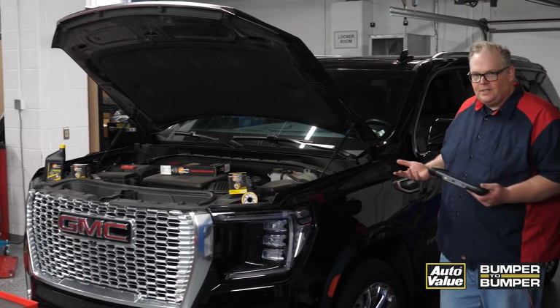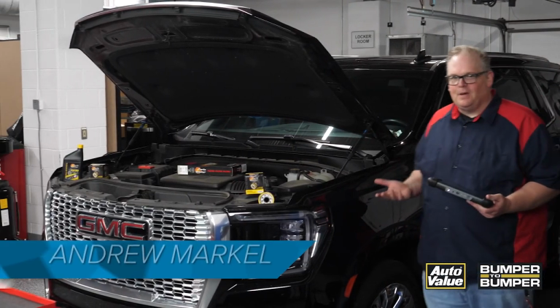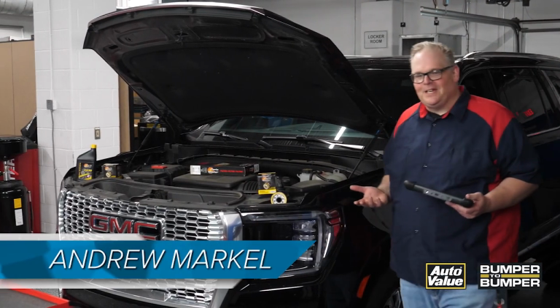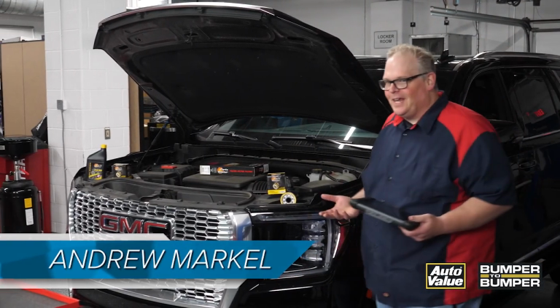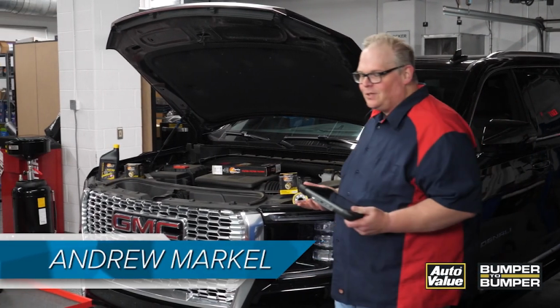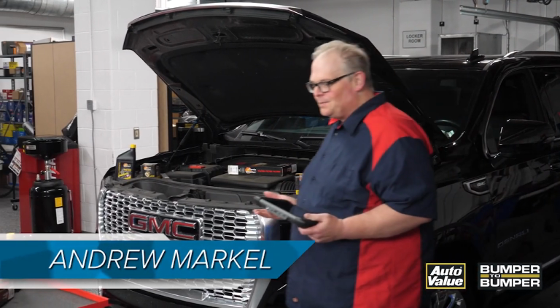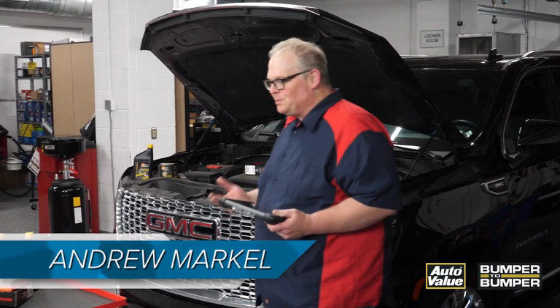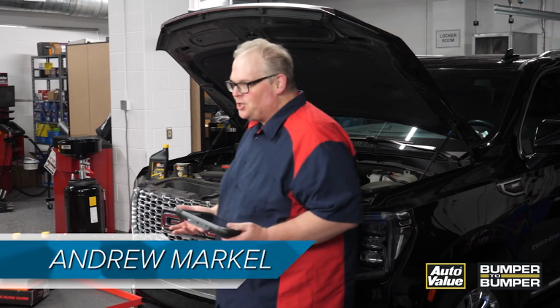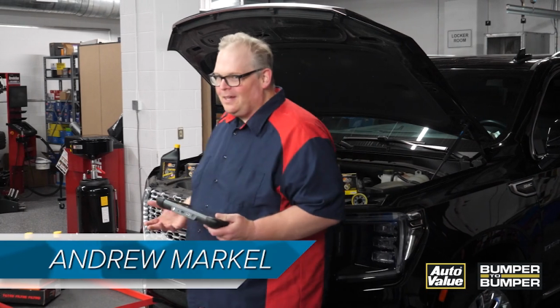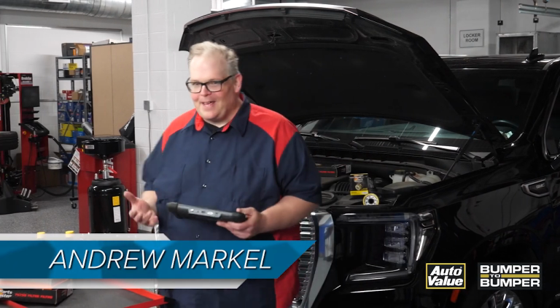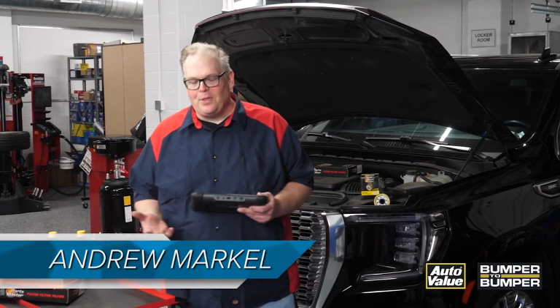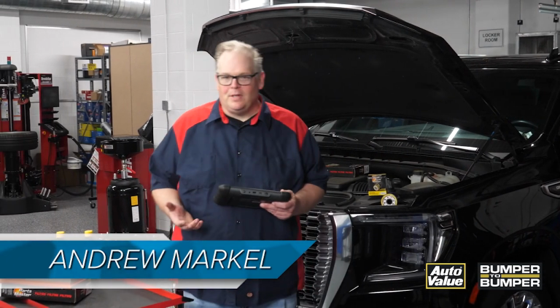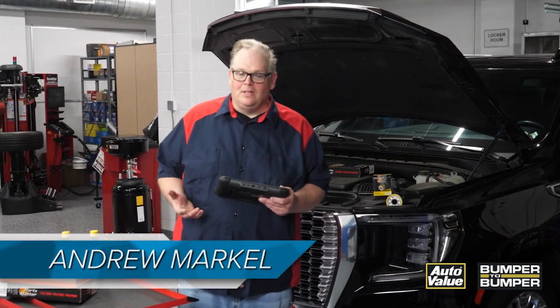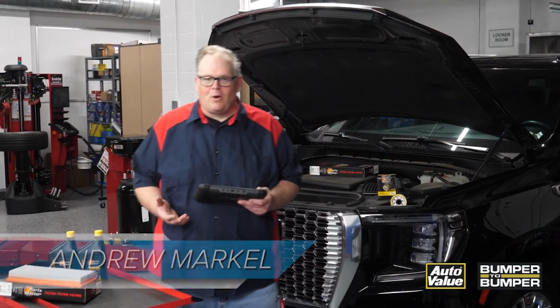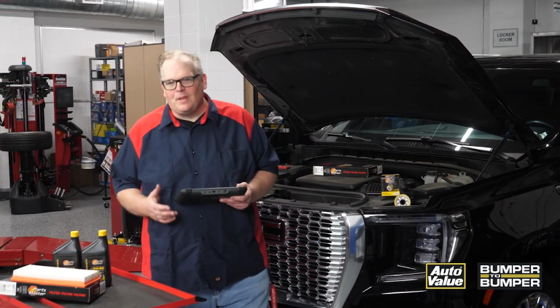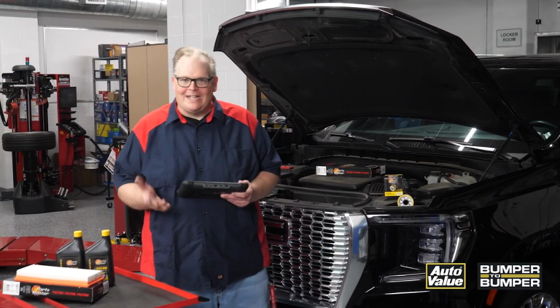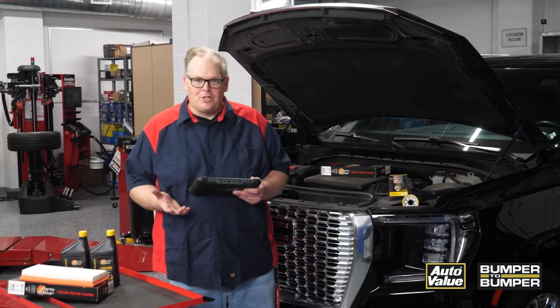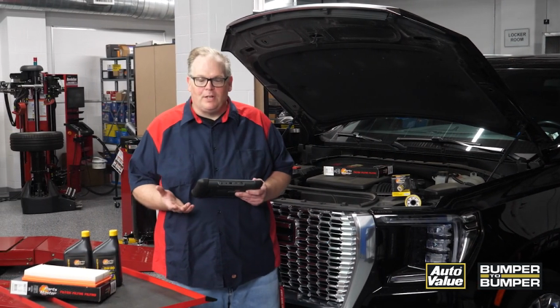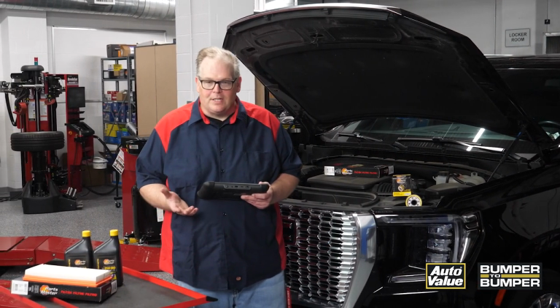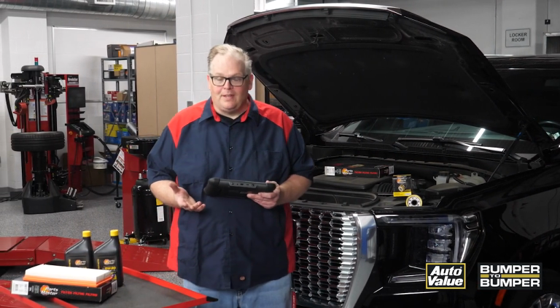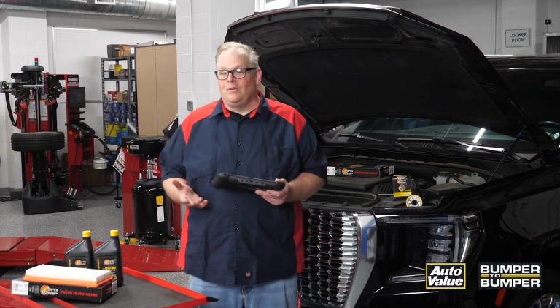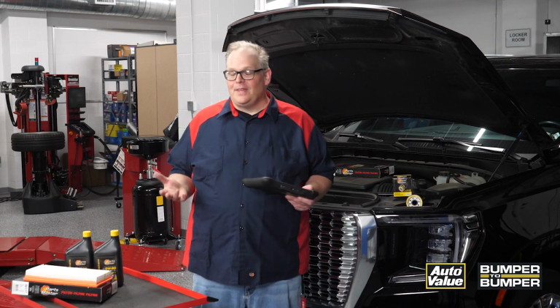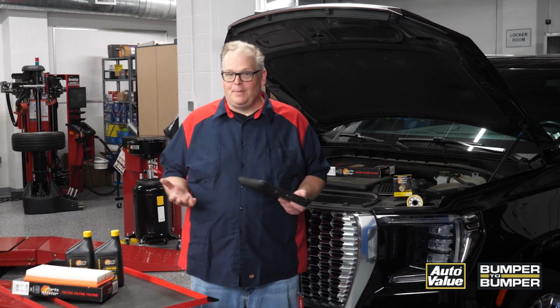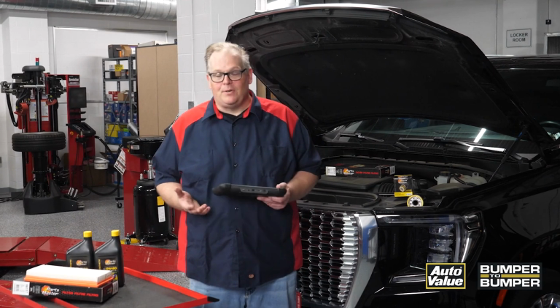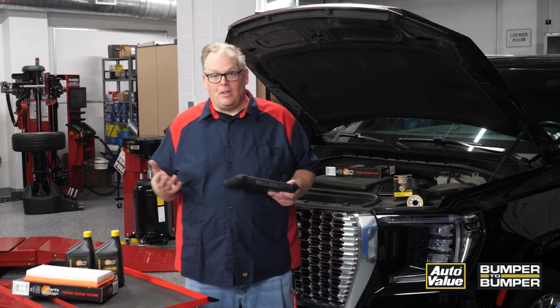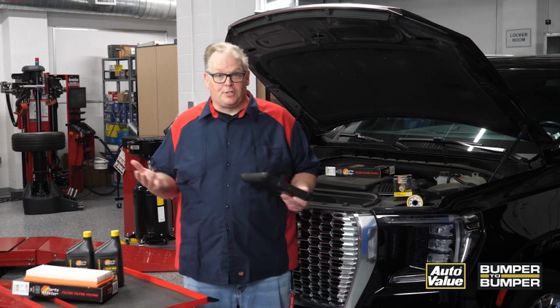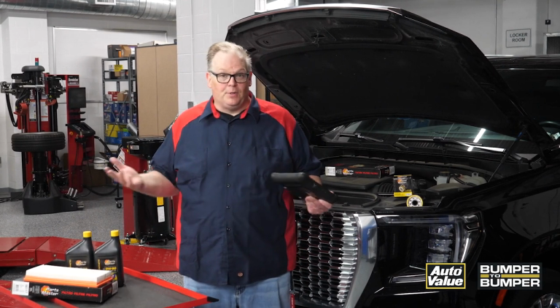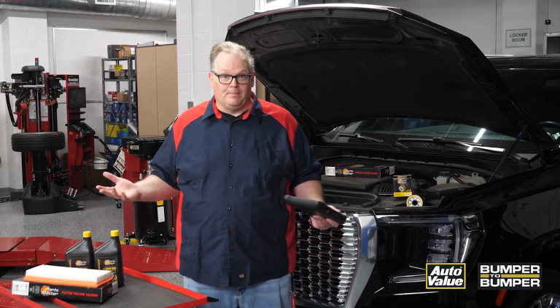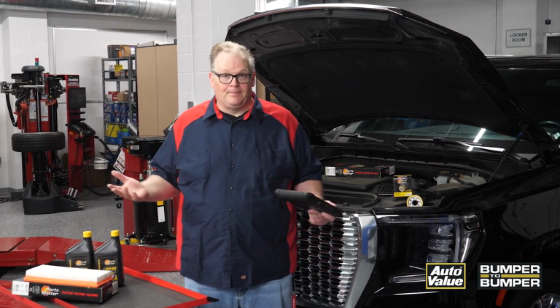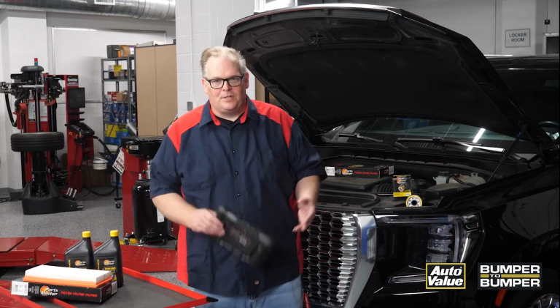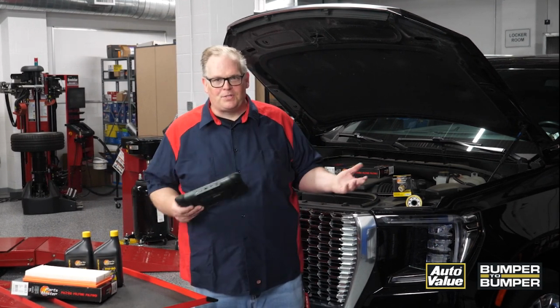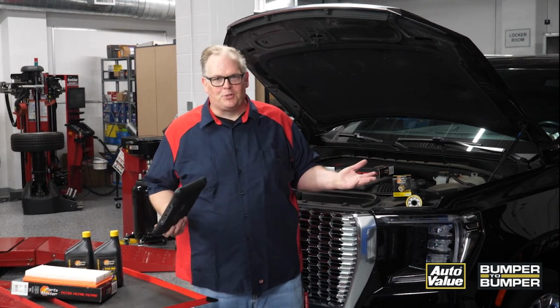Using almost any scan tool it's possible to check the health of the vehicle, or at least give you an indication of what you're dealing with. That data point is known as the long-term fuel trim. So what's a fuel trim?